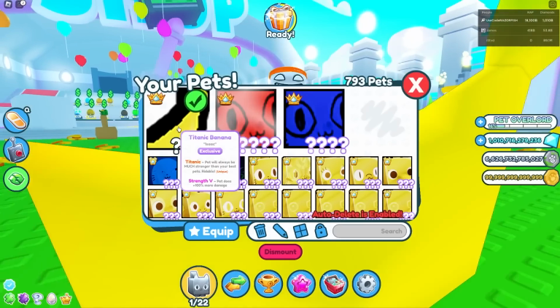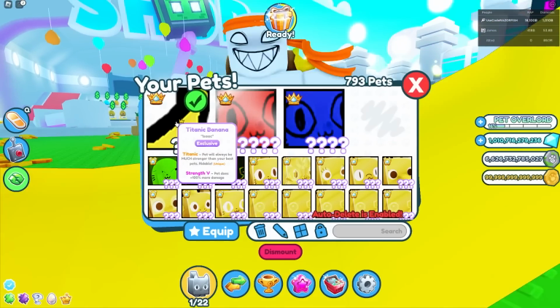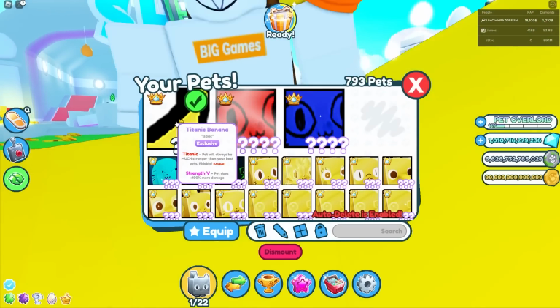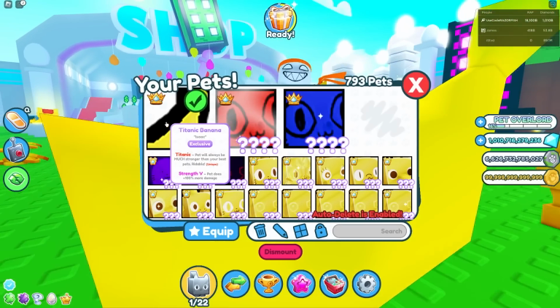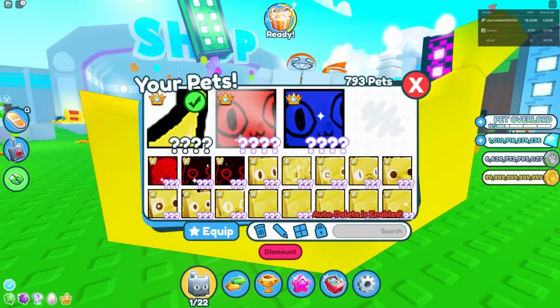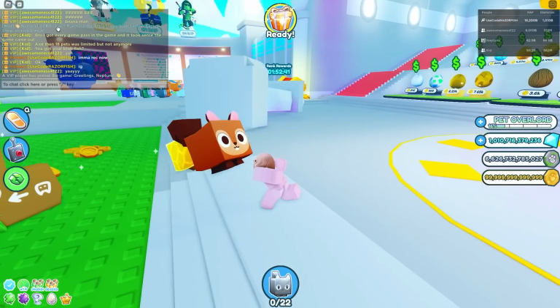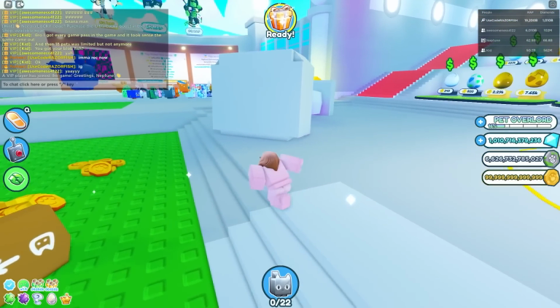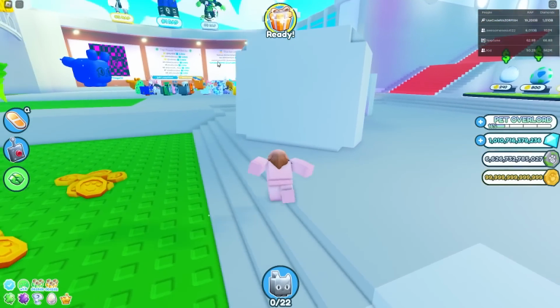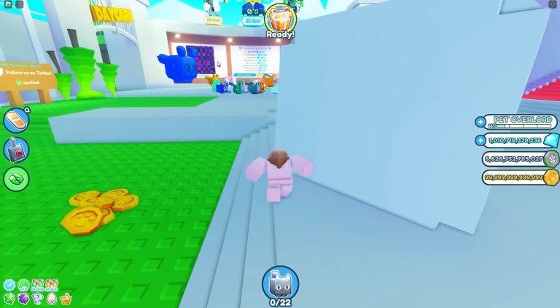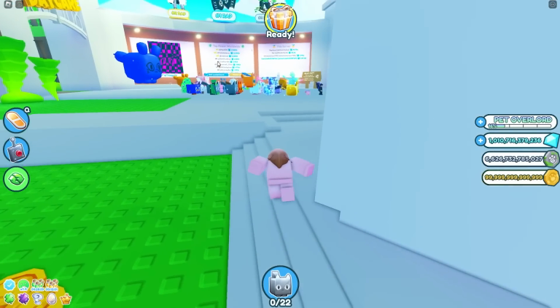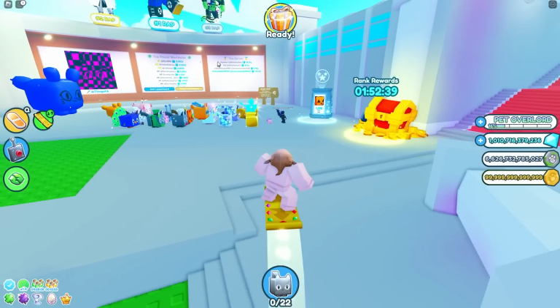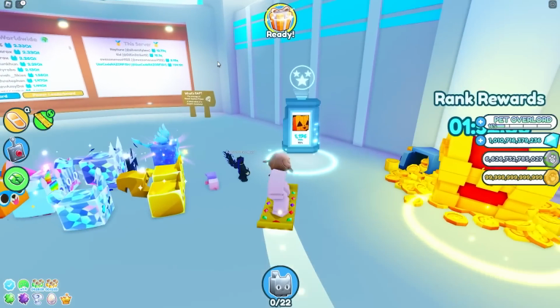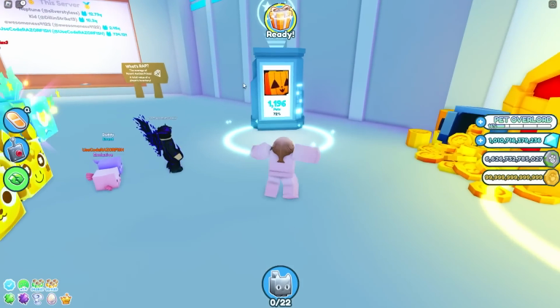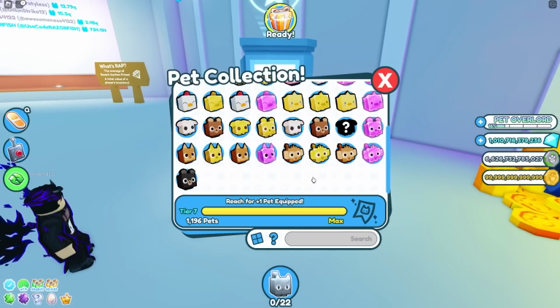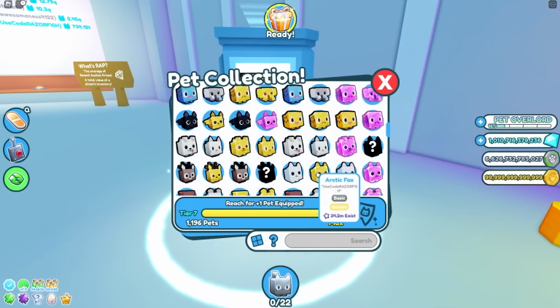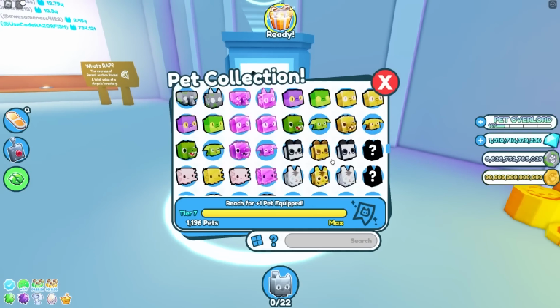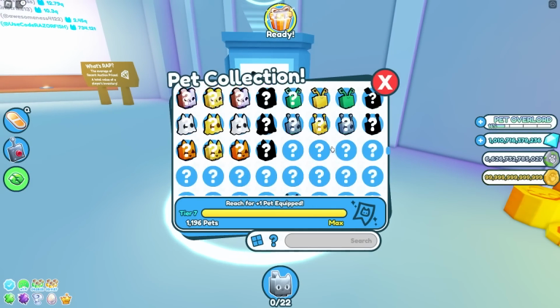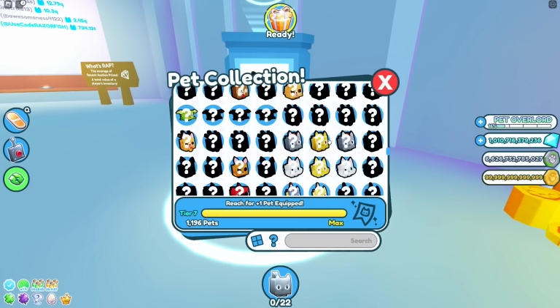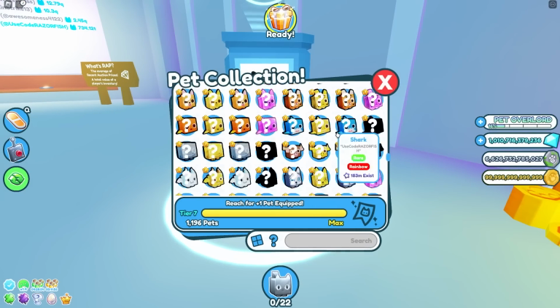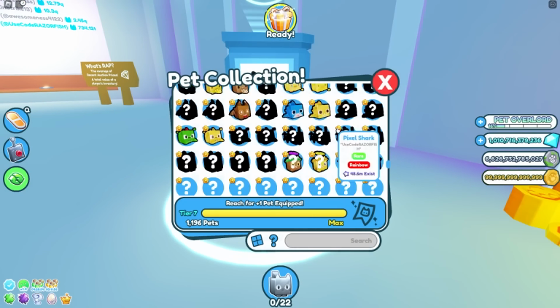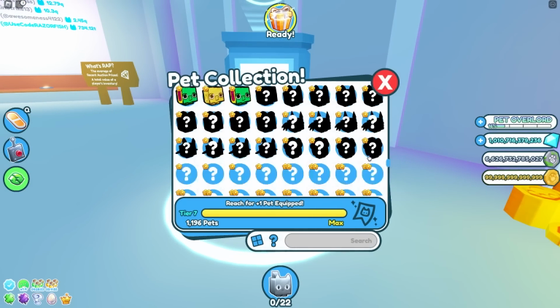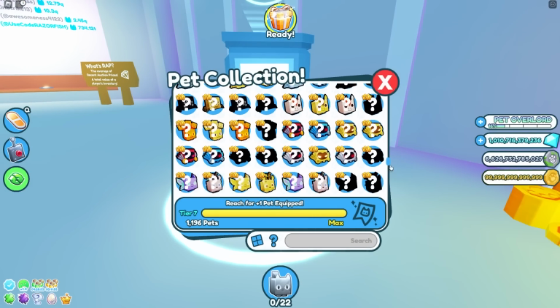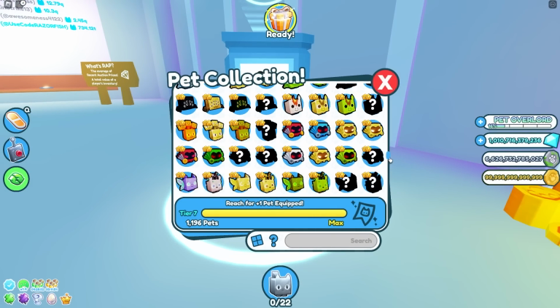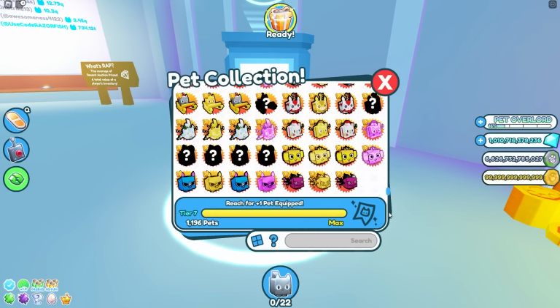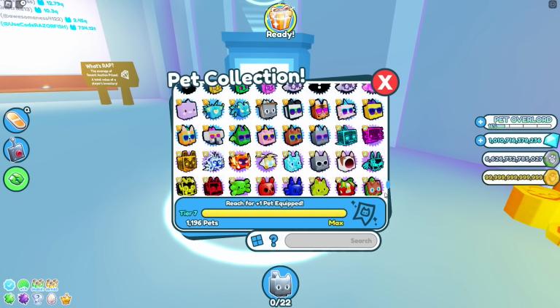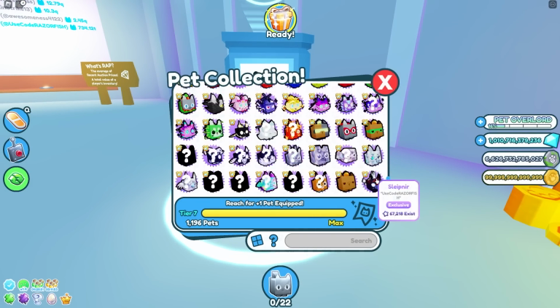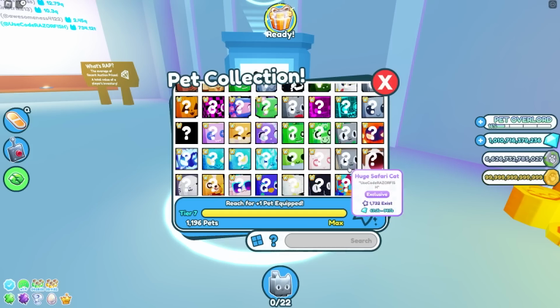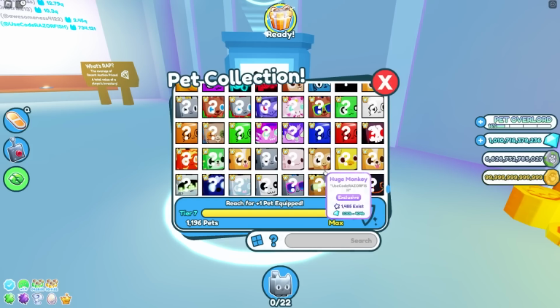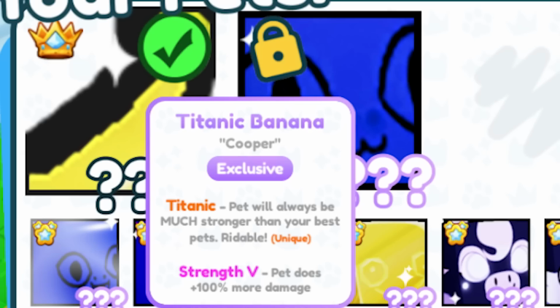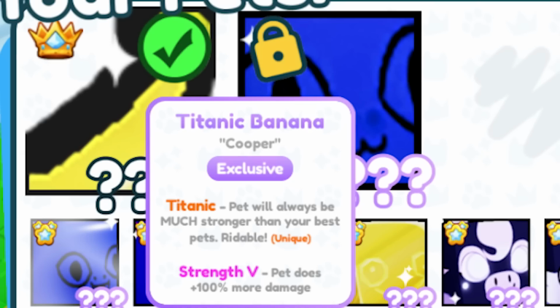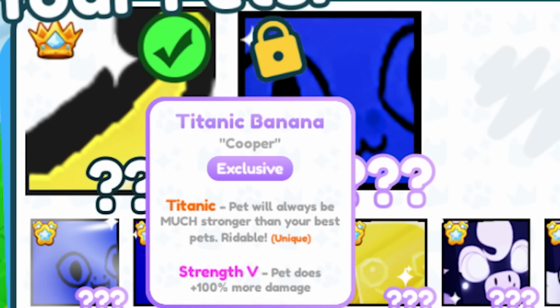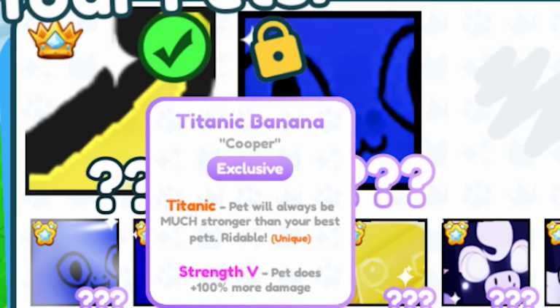It's a Titanic for free. So in Pet Simulator X, there is this new secret pet that like no one has, bro. It's very, very rare and it doesn't even show up in Pet Index. That's how rare this pet is. And it's a Titanic pet, not a huge pet.